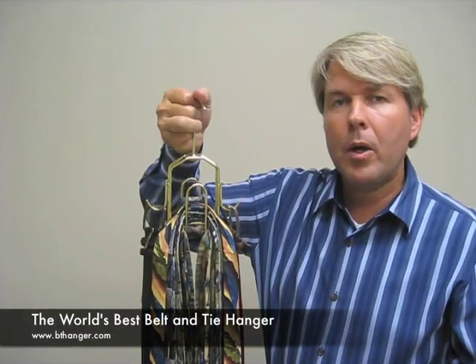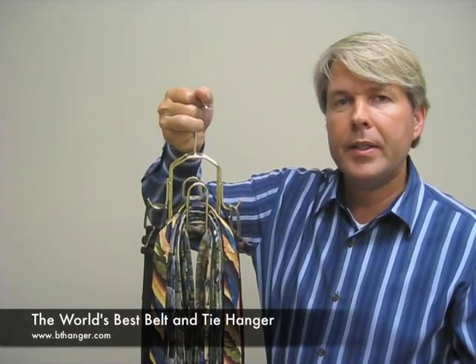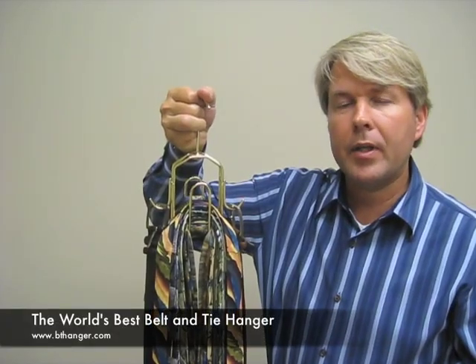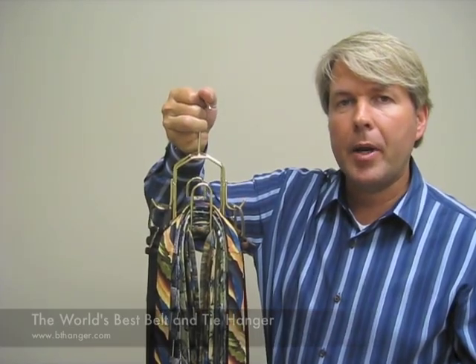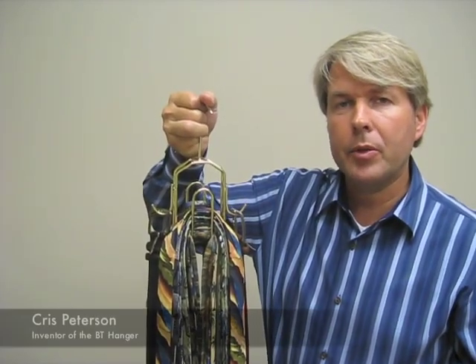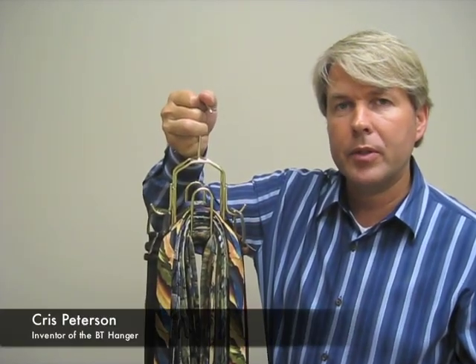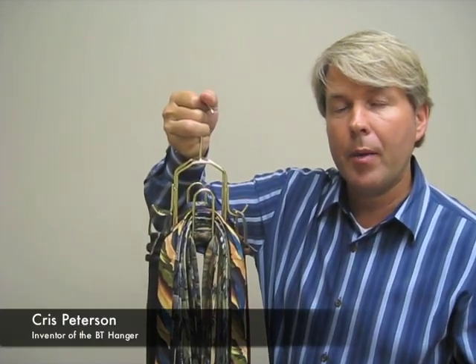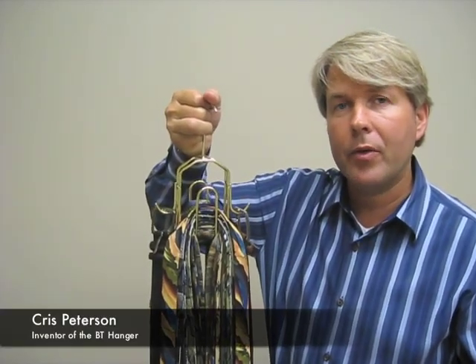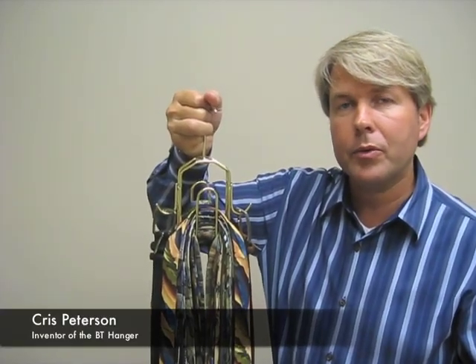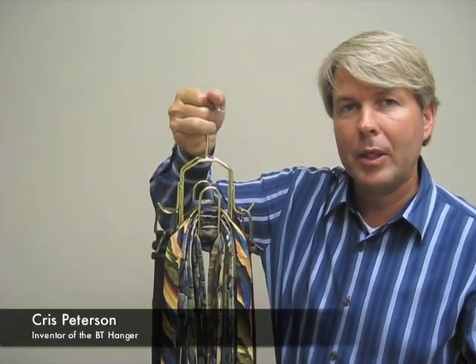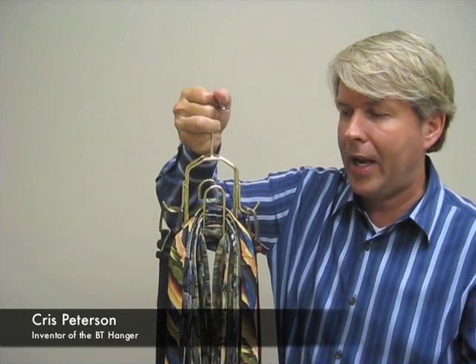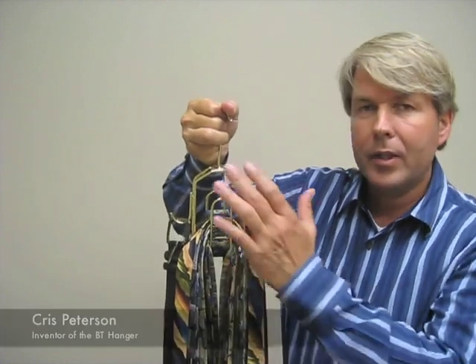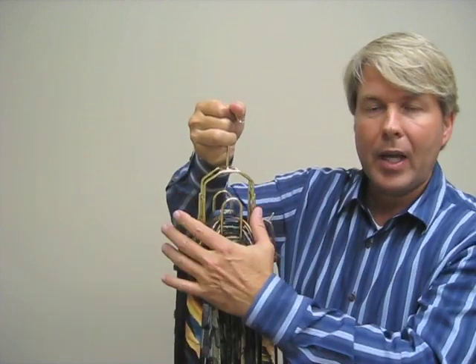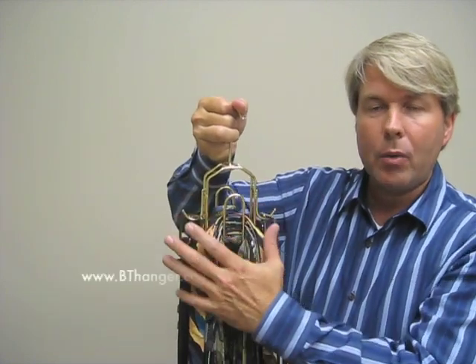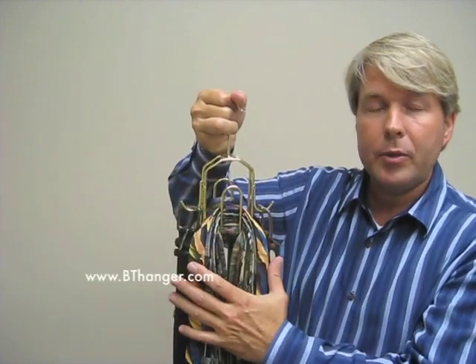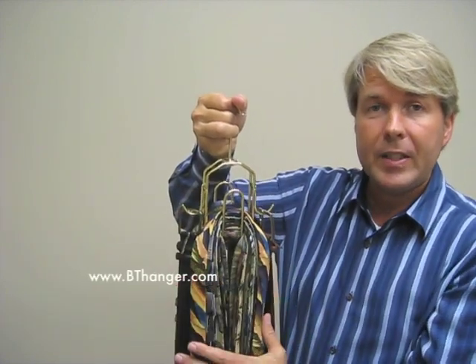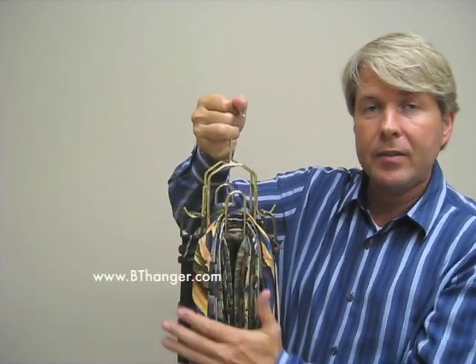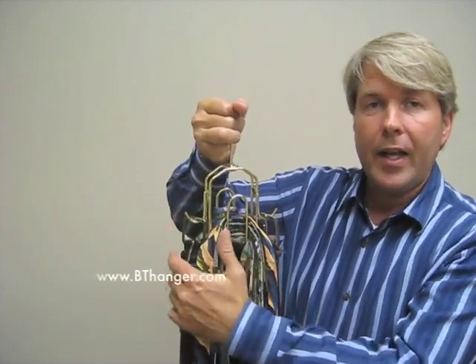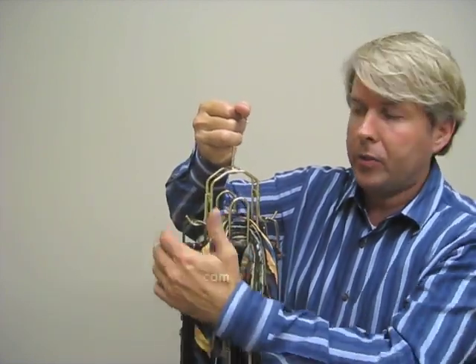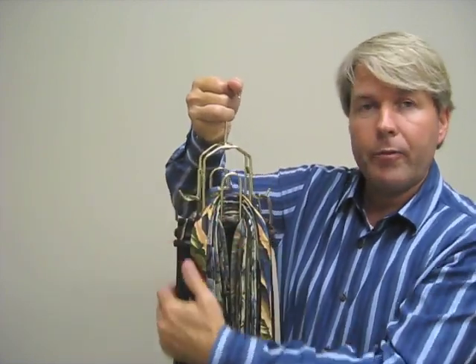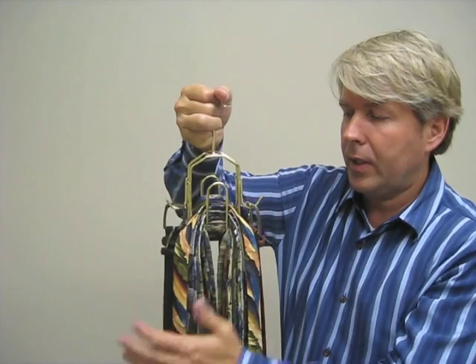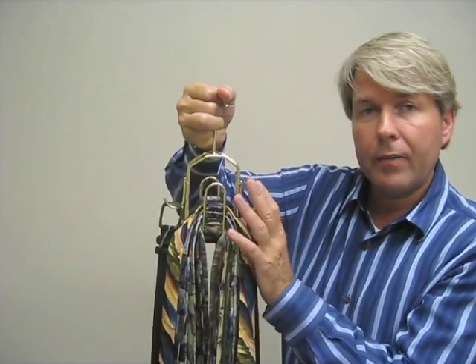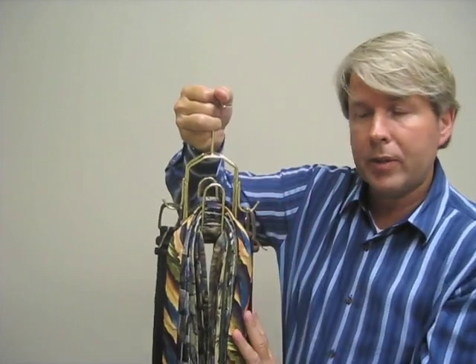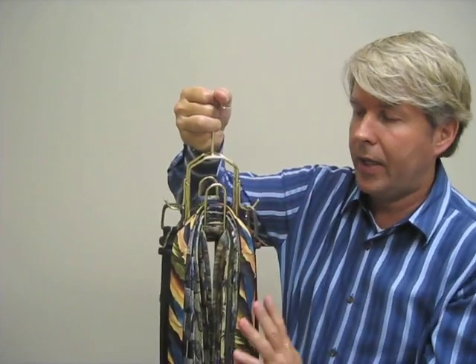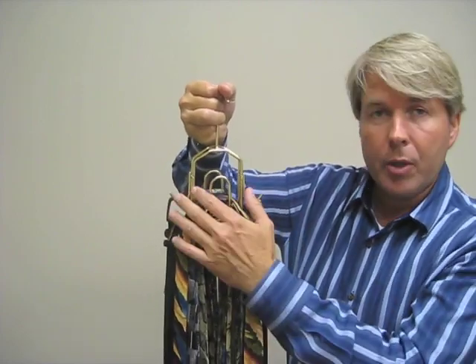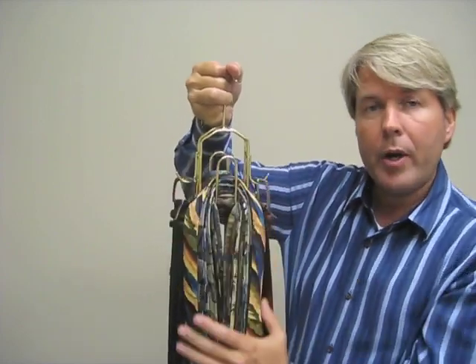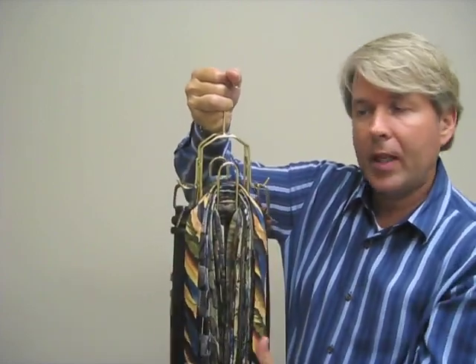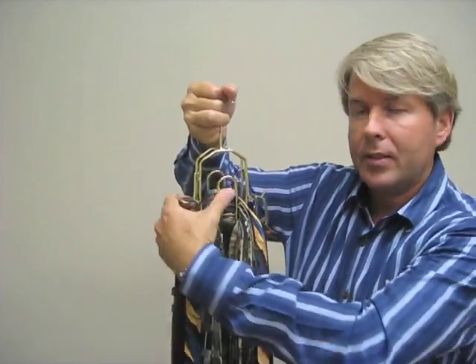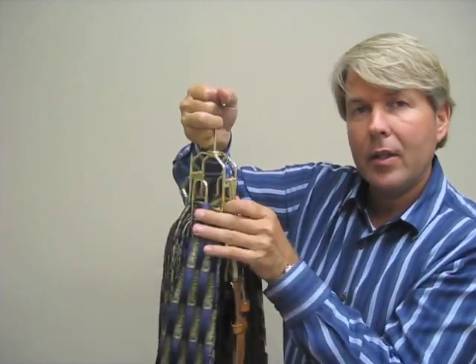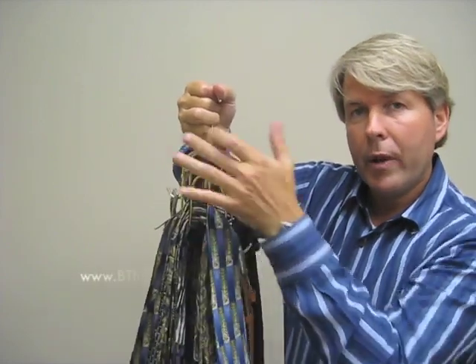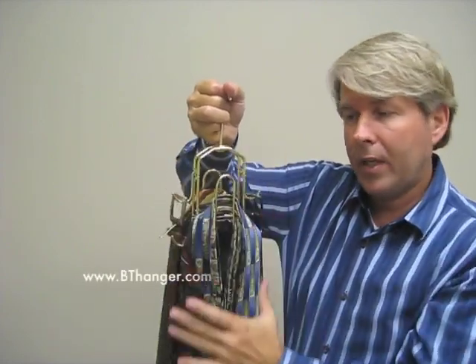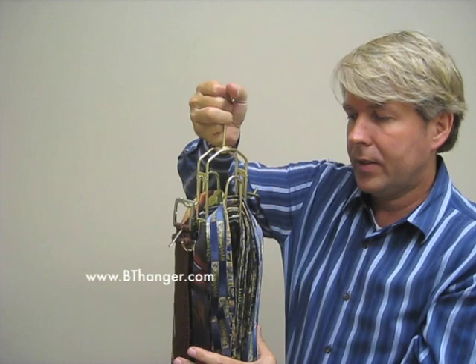Welcome to BTHanger.com. My name is Chris Peterson and I'm the inventor of the world's best belt and tie hanger. This belt and tie hanger will hold up to 50 ties and 8 belts. You can put 4 belts on this side, 4 belts on this side. You can put 25 ties on this side, 25 ties on this side.